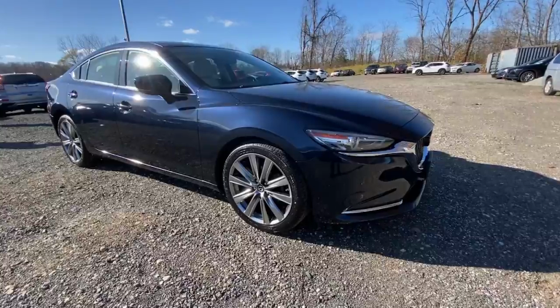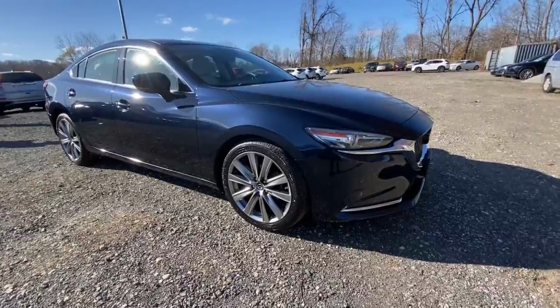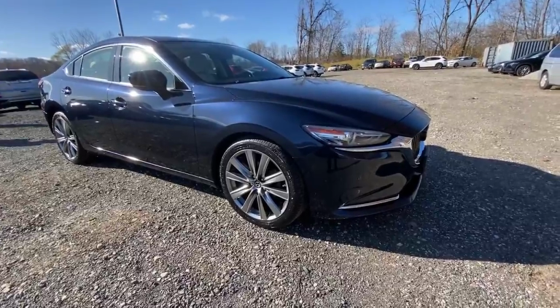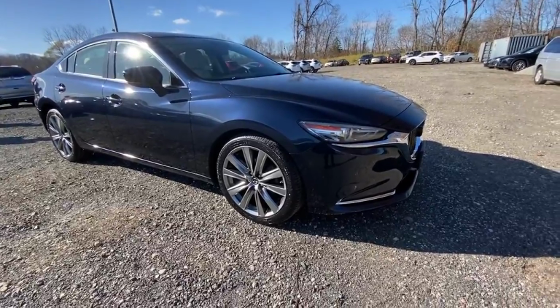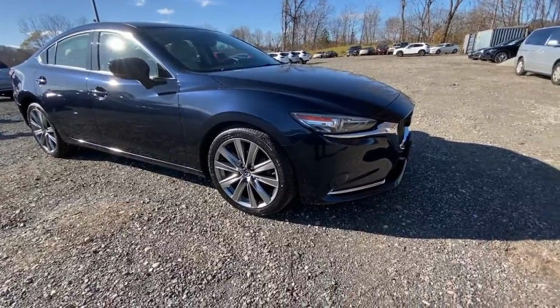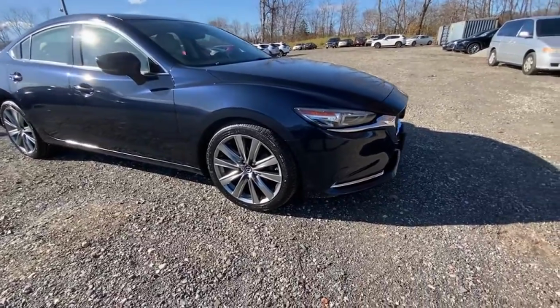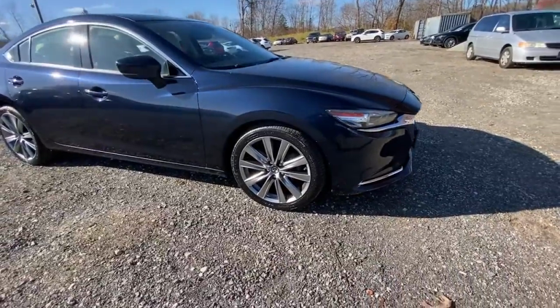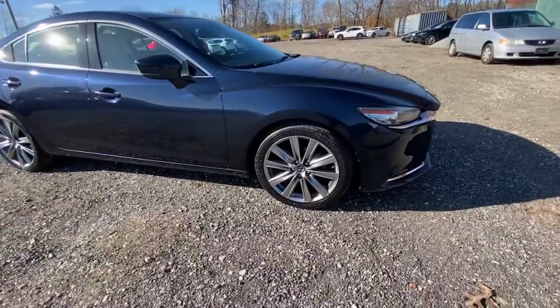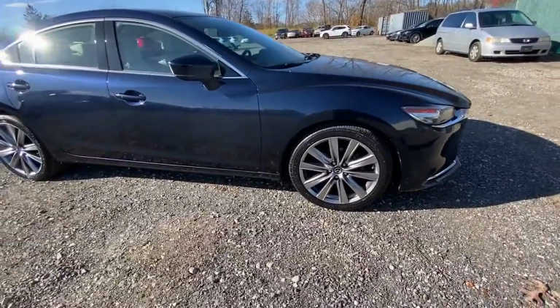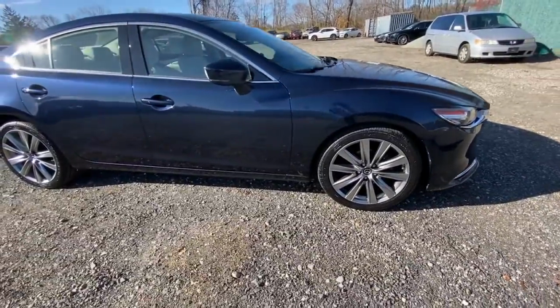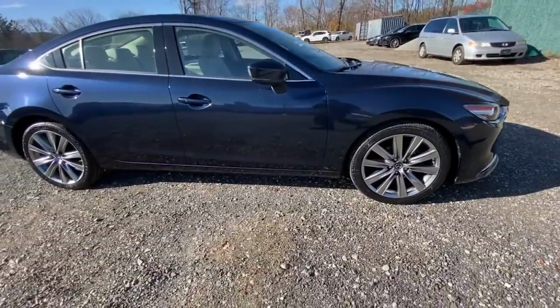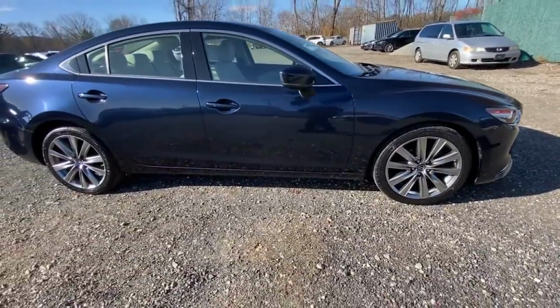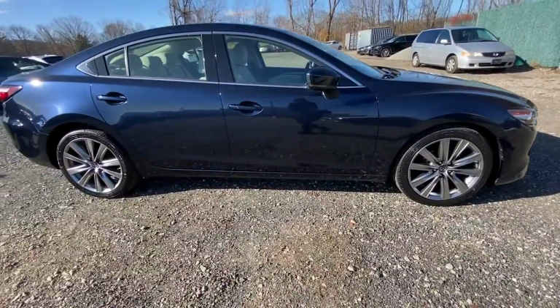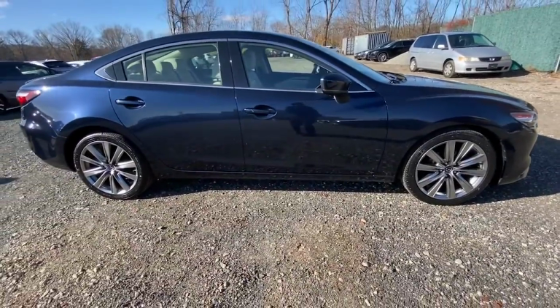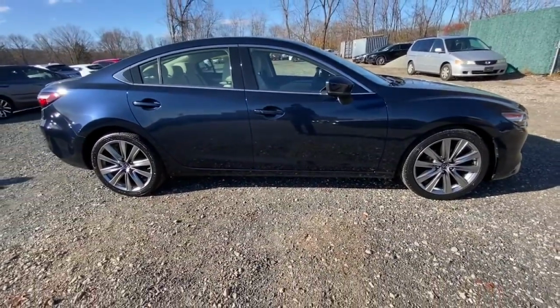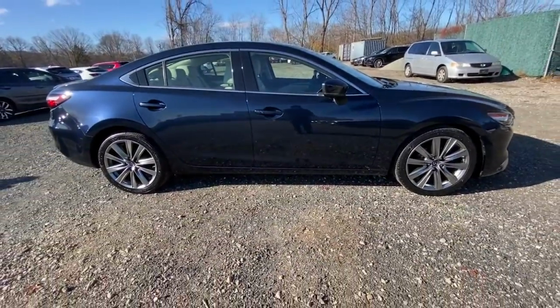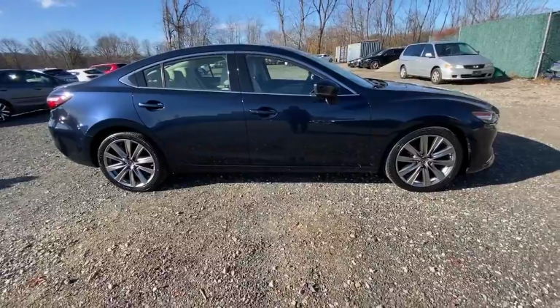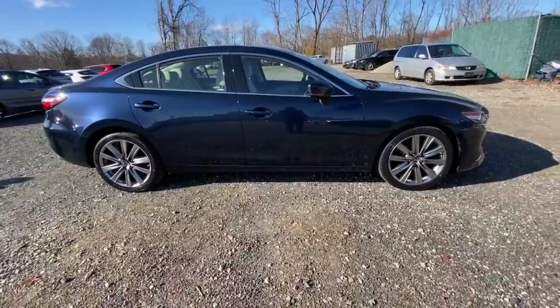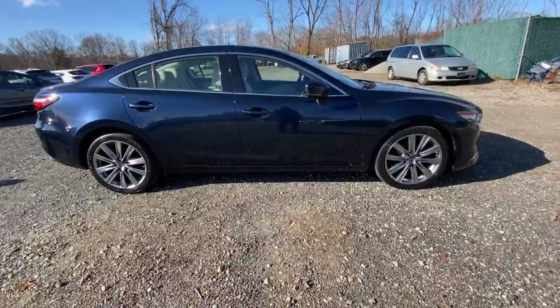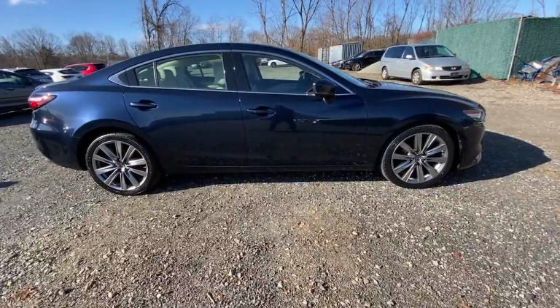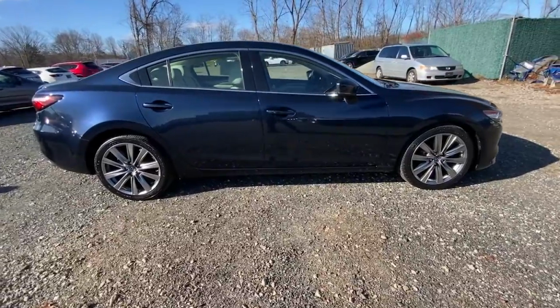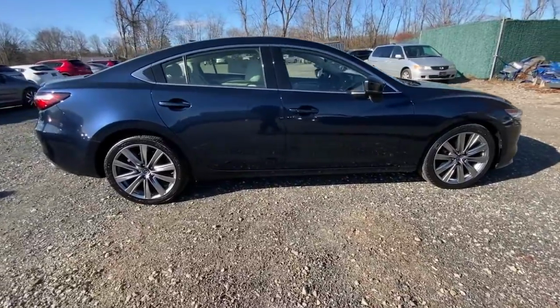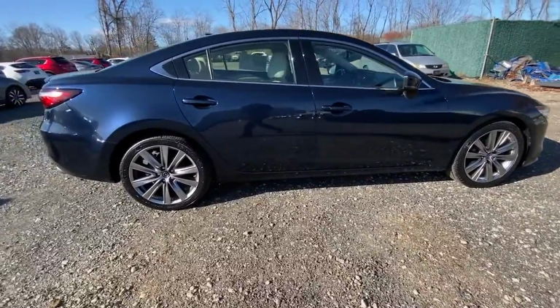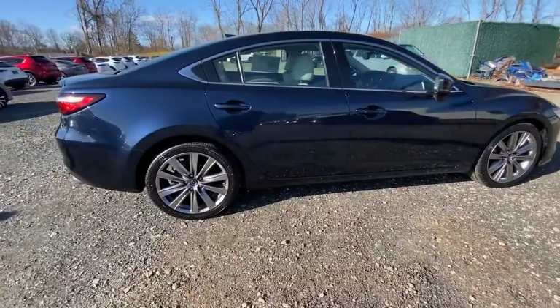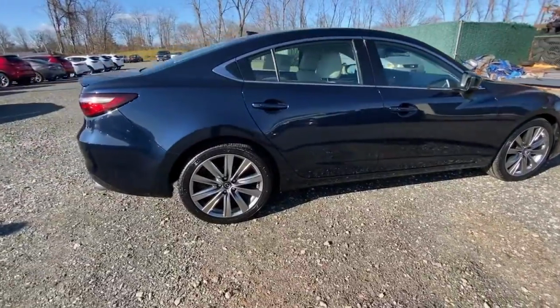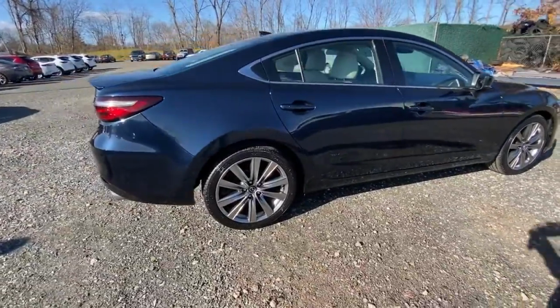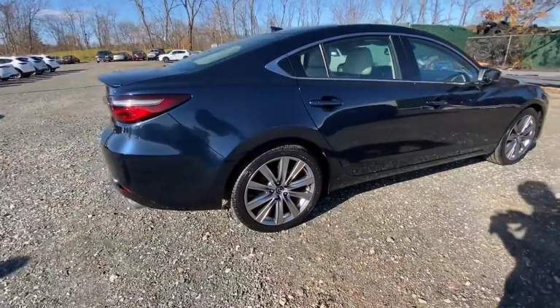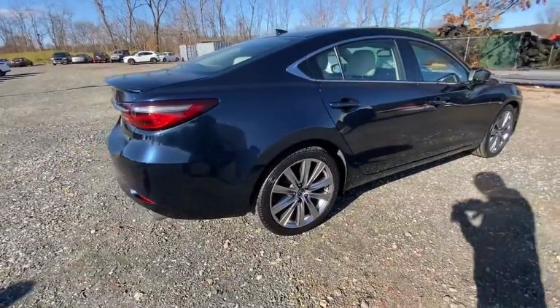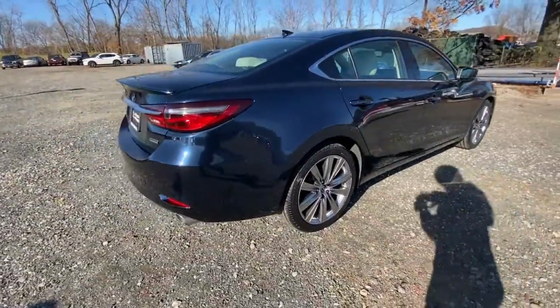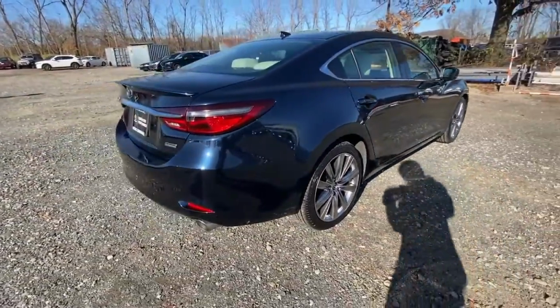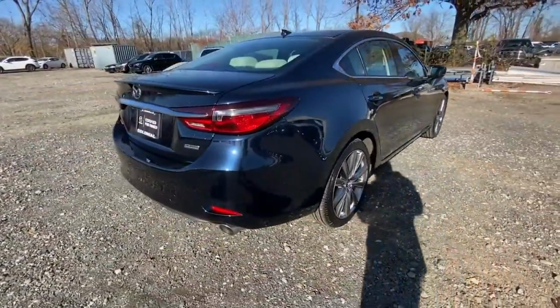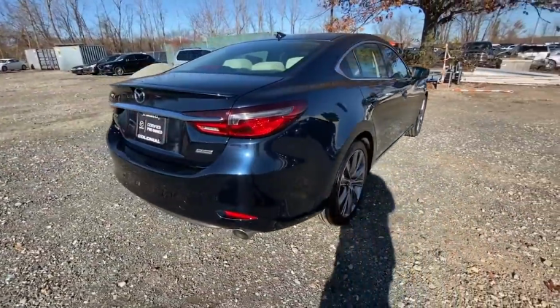Get into a car with value. 2018 Mazda Mazda 6. This vehicle still has fewer than 5,000 miles on the clock, so it won't last long.